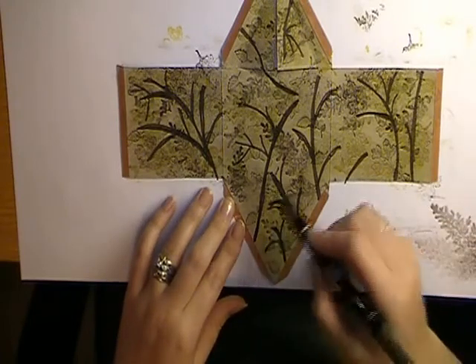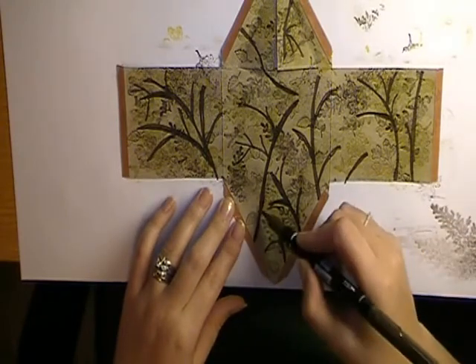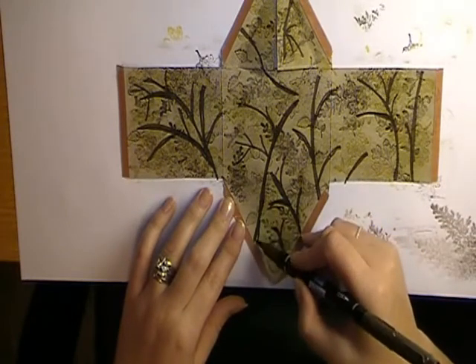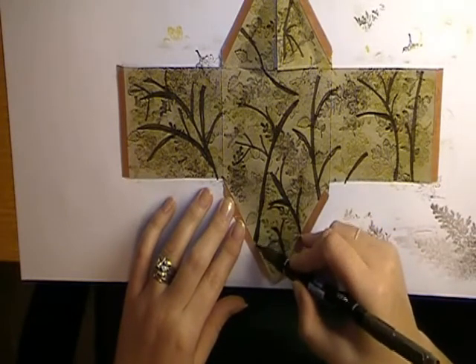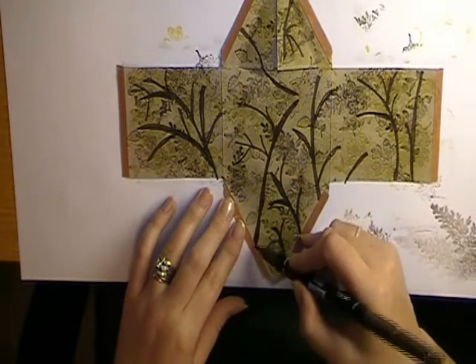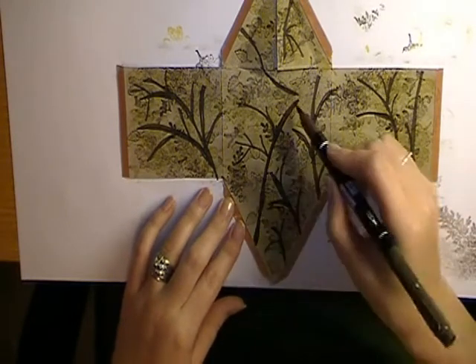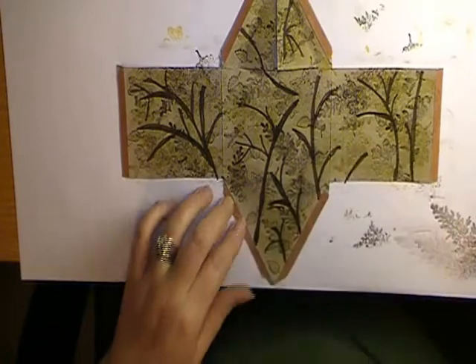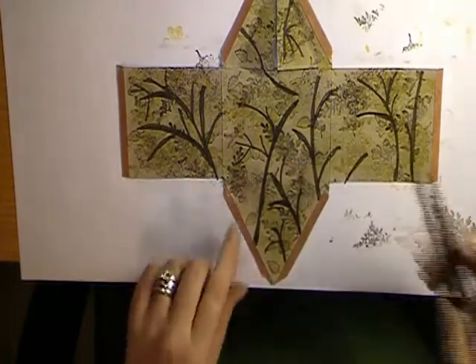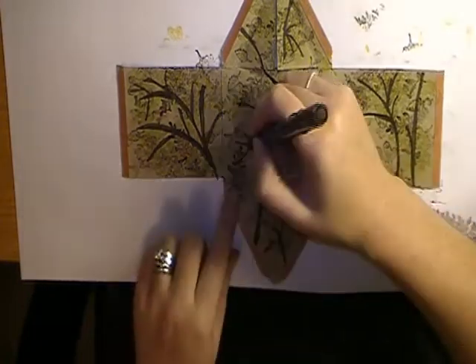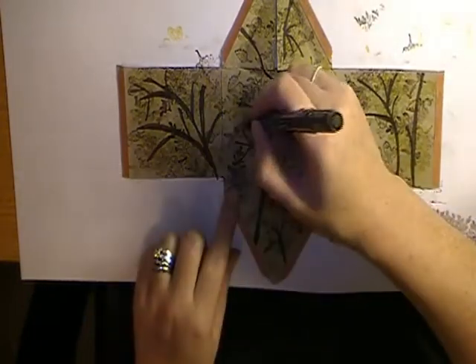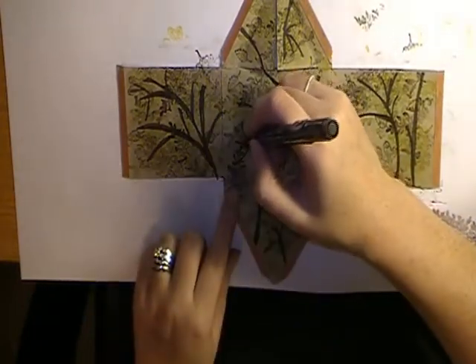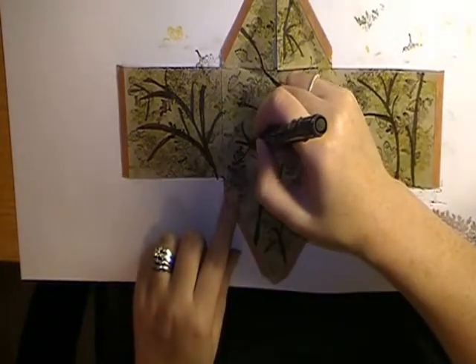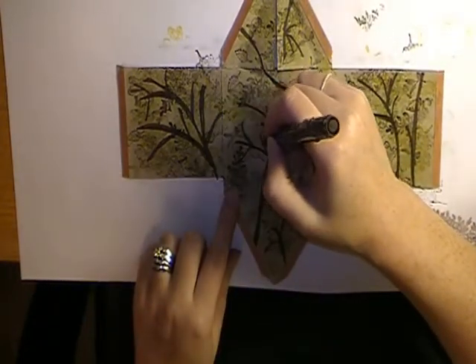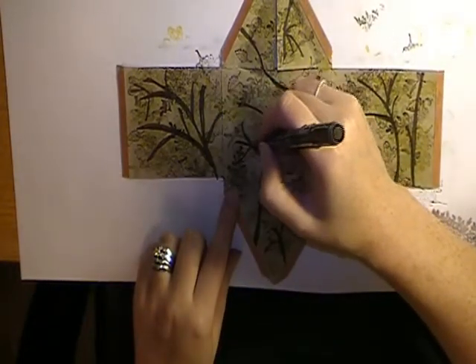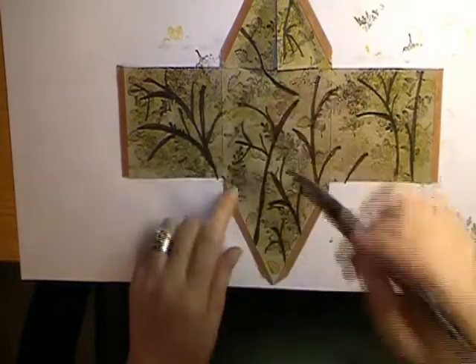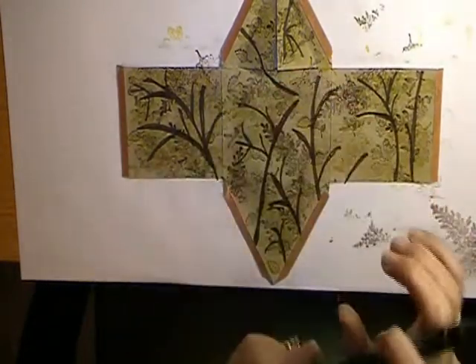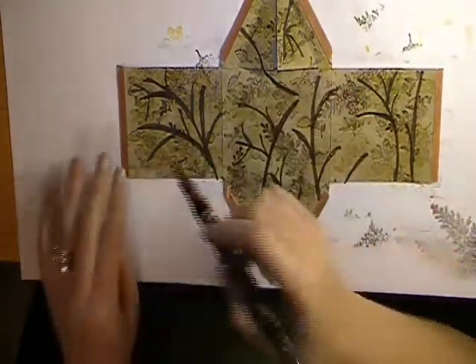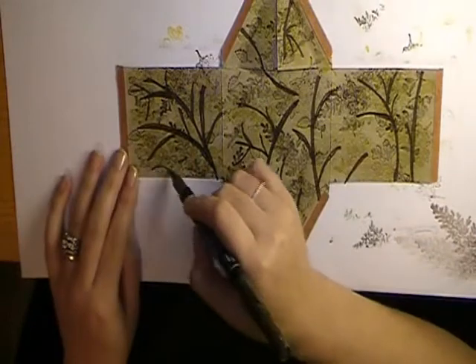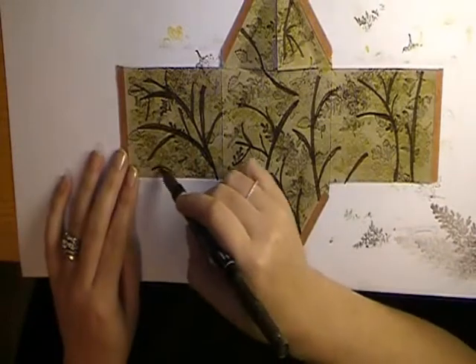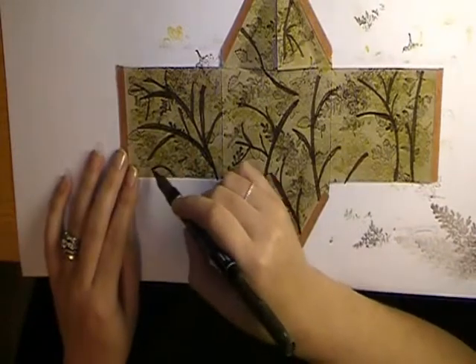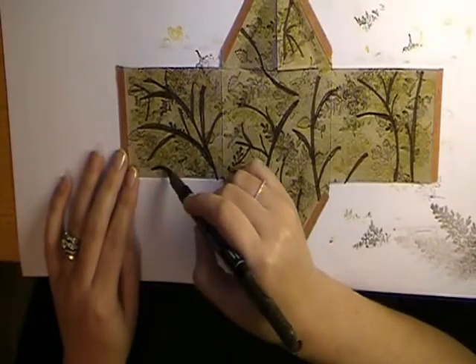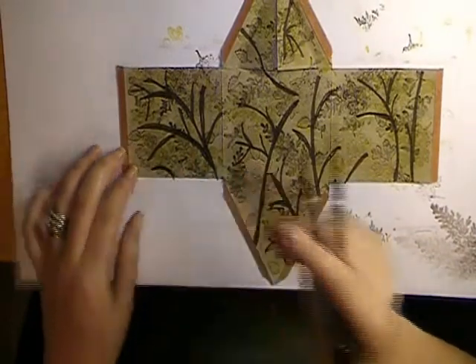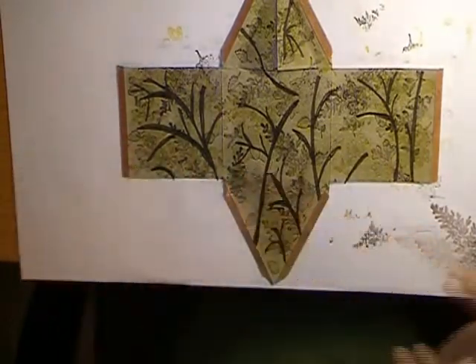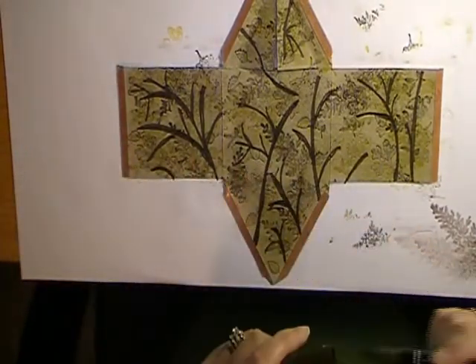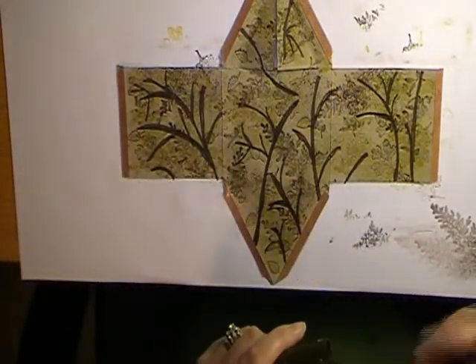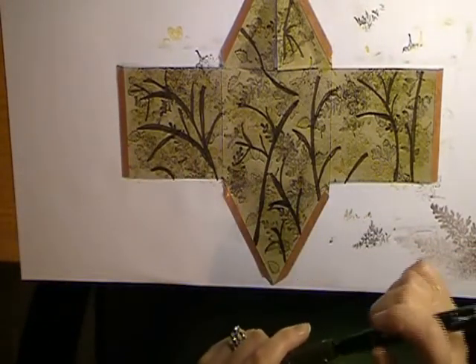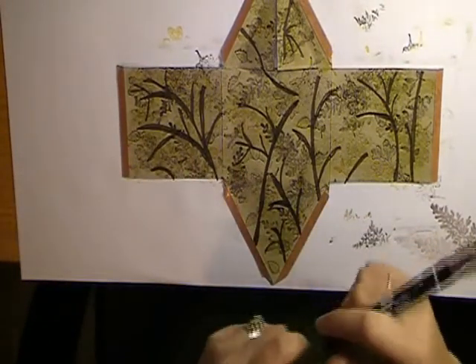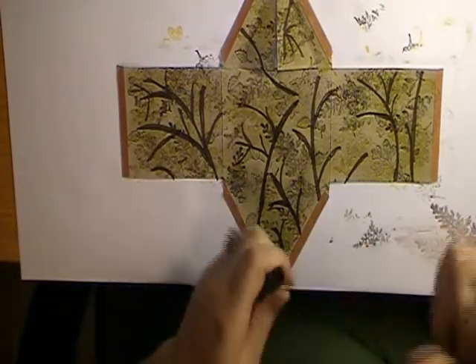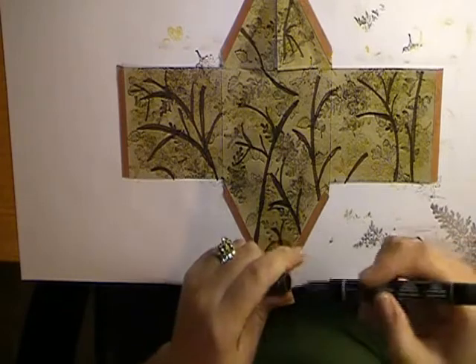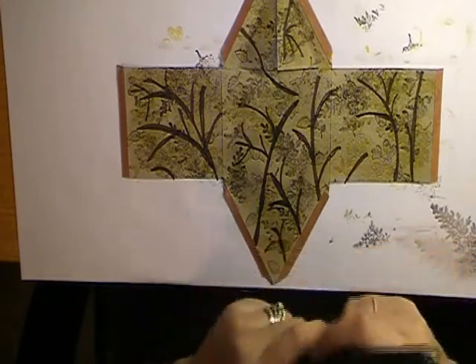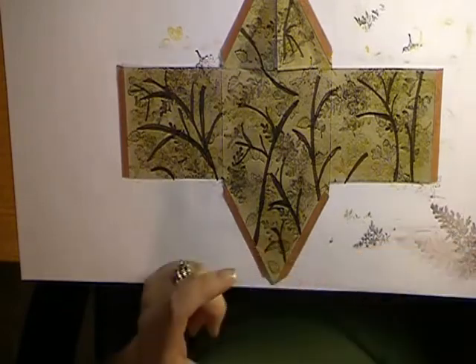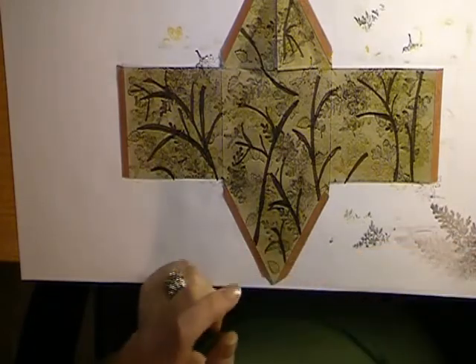Take as little or as much time as you need. Get it looking the way you want — it might take some practice. You might want to draw it on with a few pencil lines first, then go over it until you're comfortable drawing freehand.